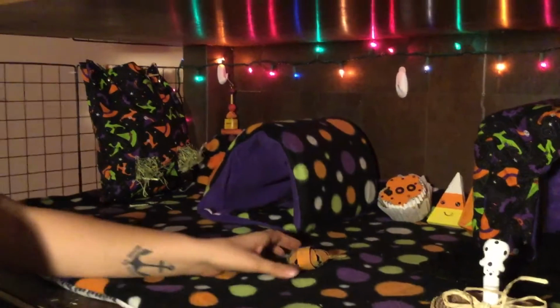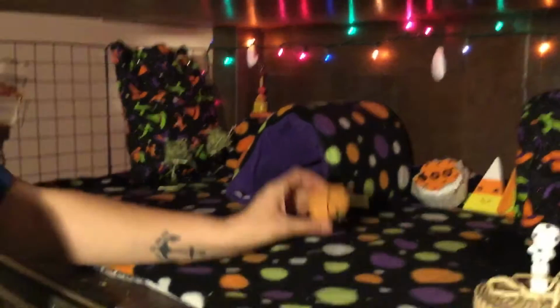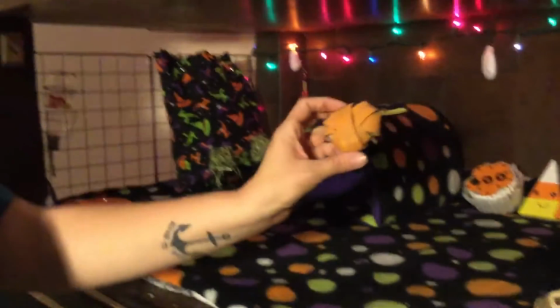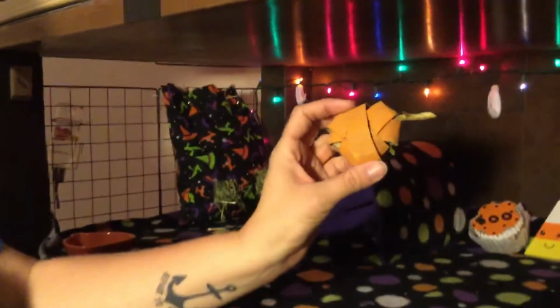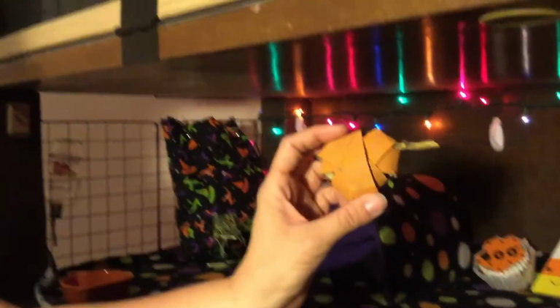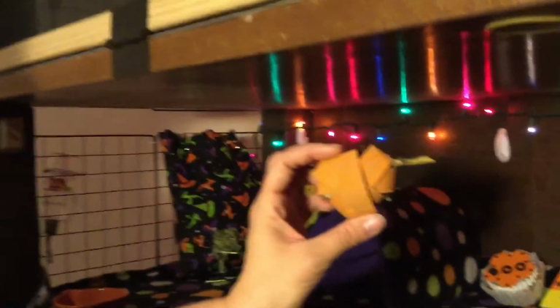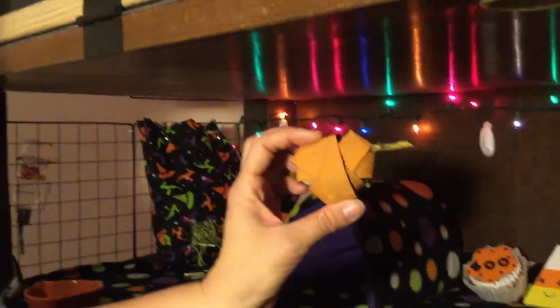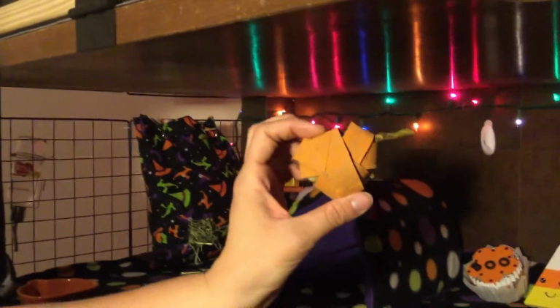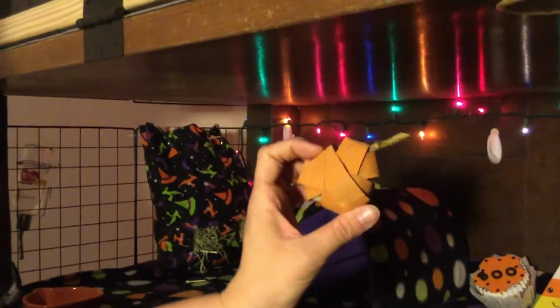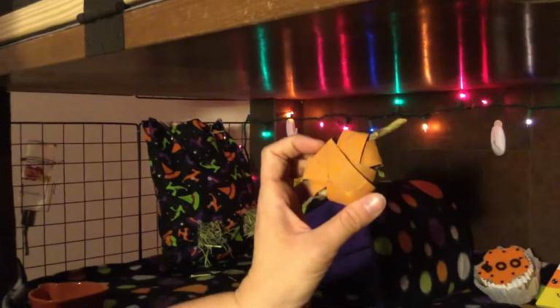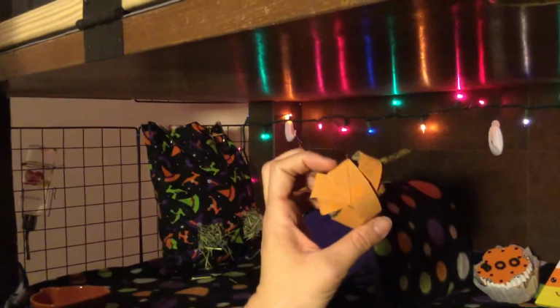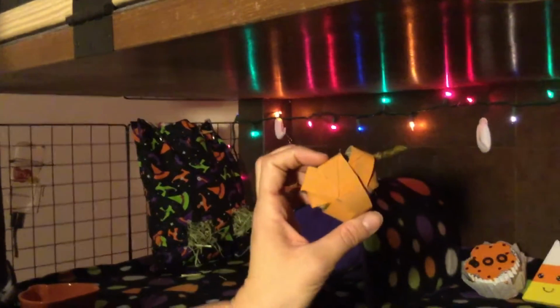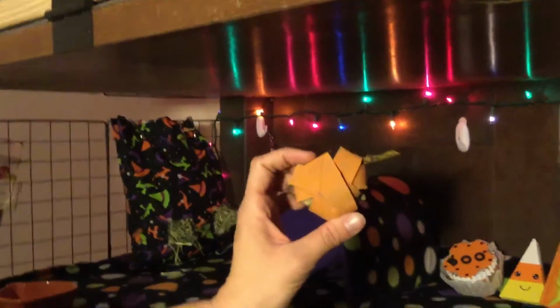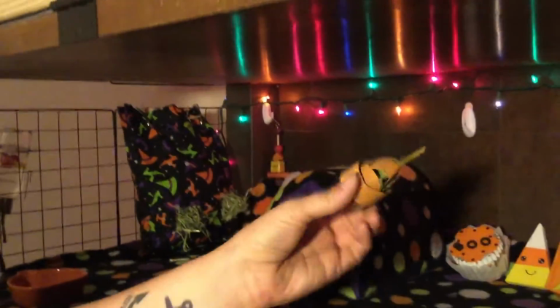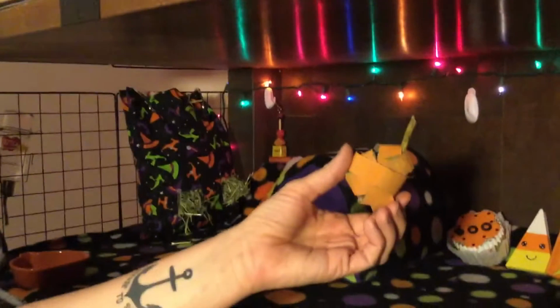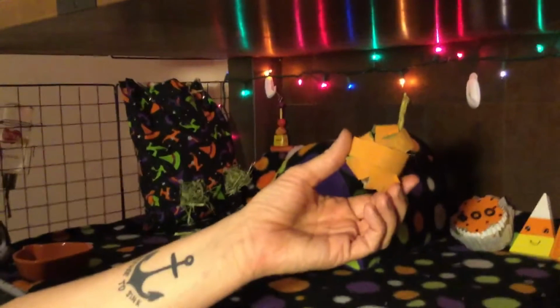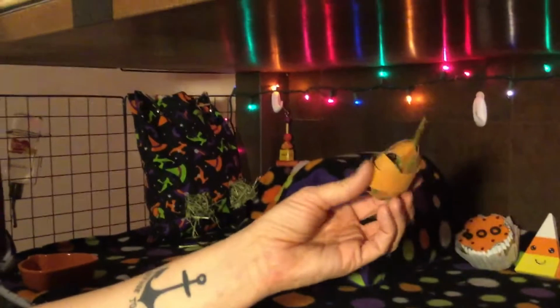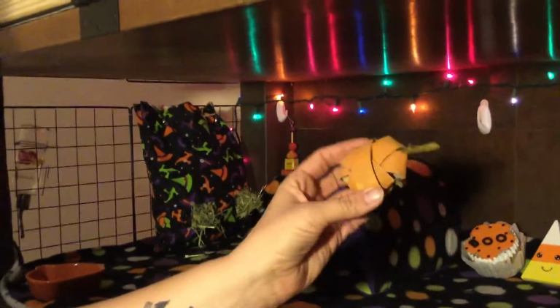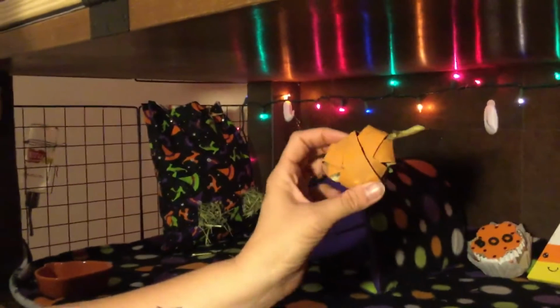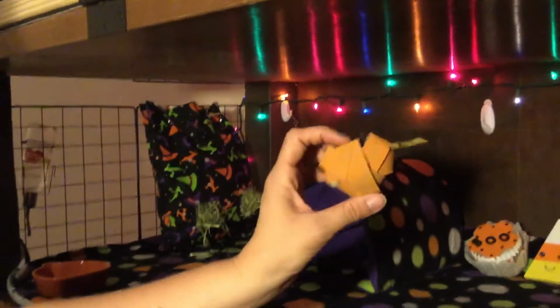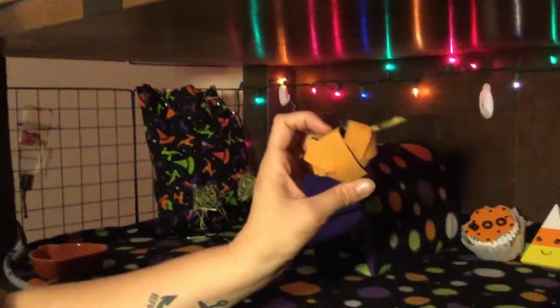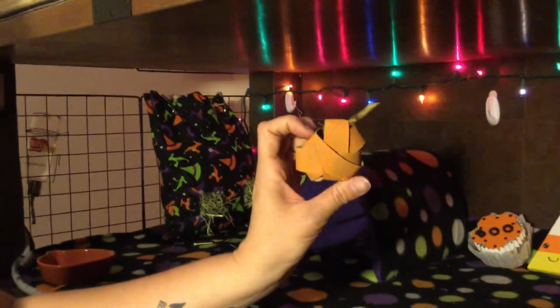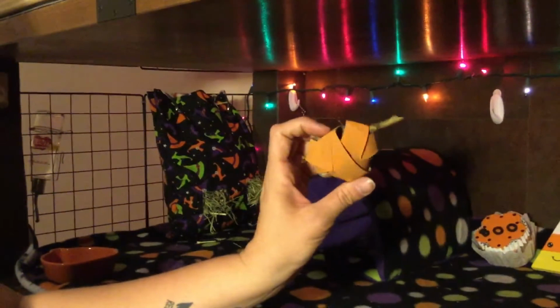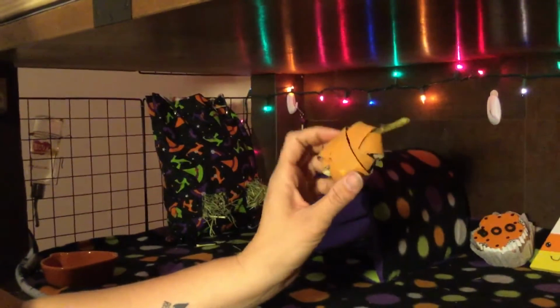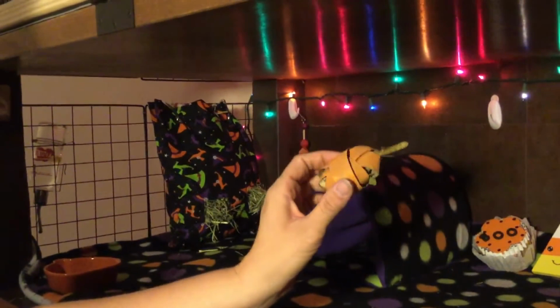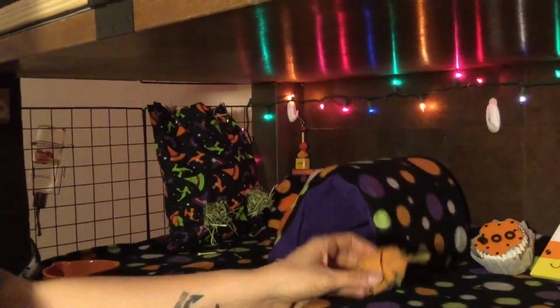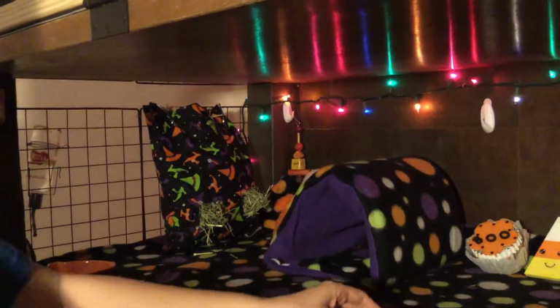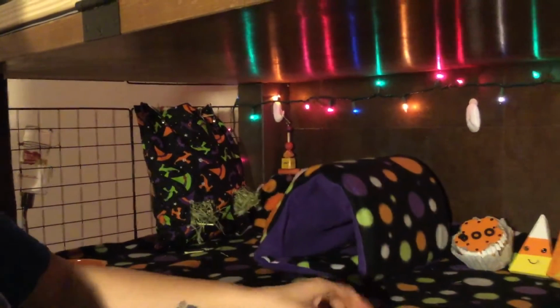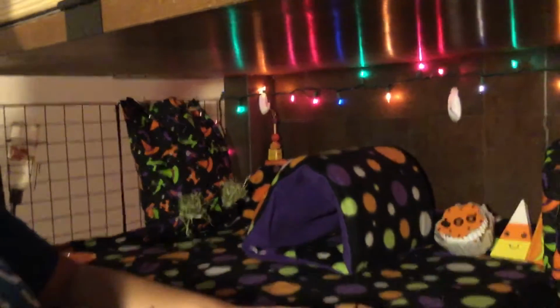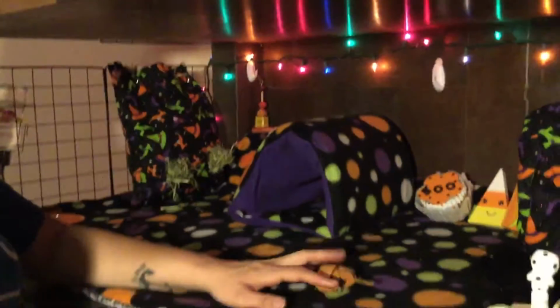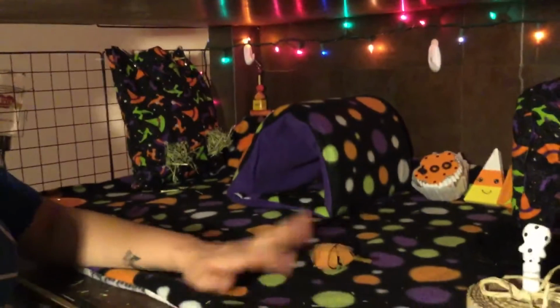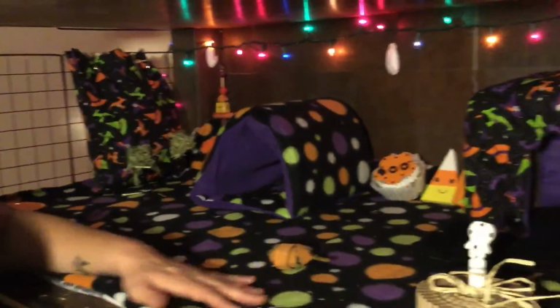And these little things are just toilet paper tubes cut and painted with orange pet safe paint, and they're just filled with little treats for the piggies to play with.